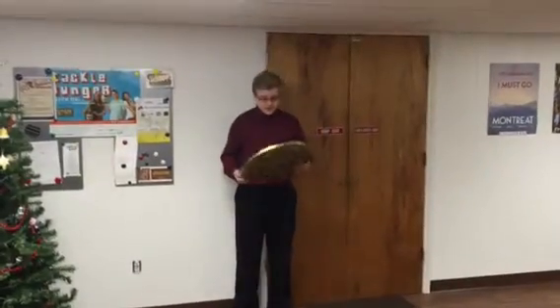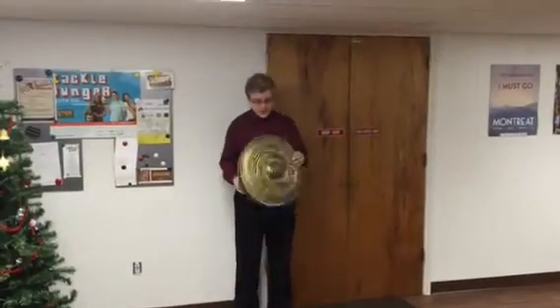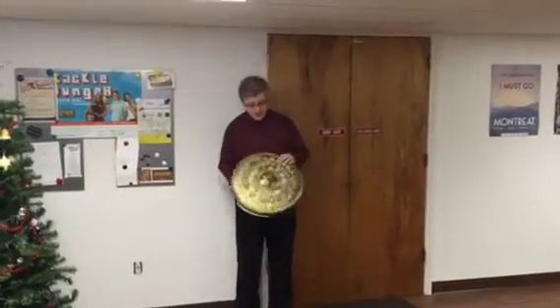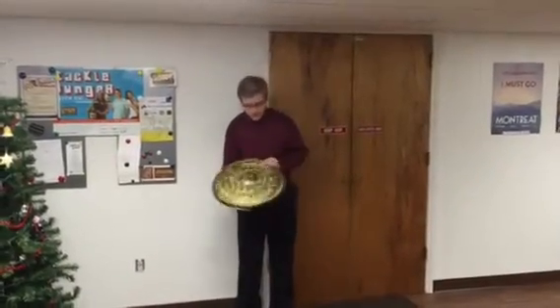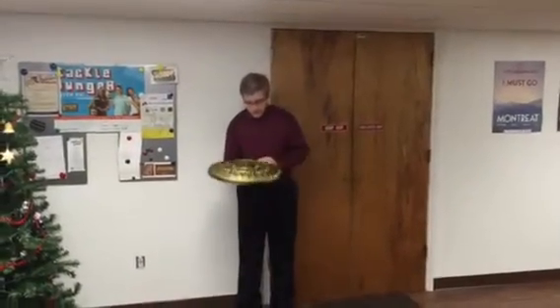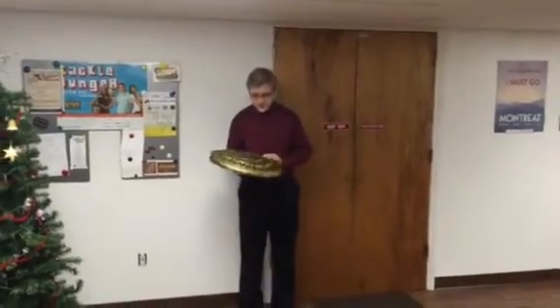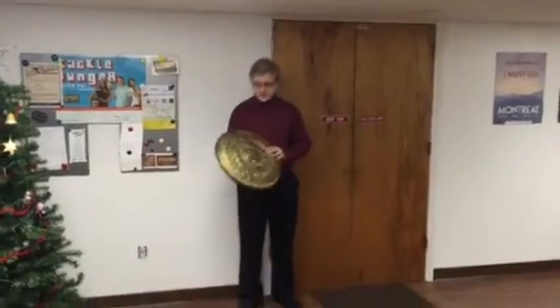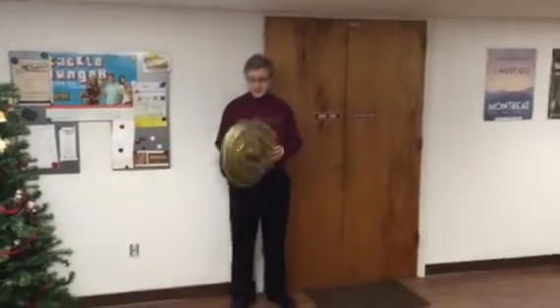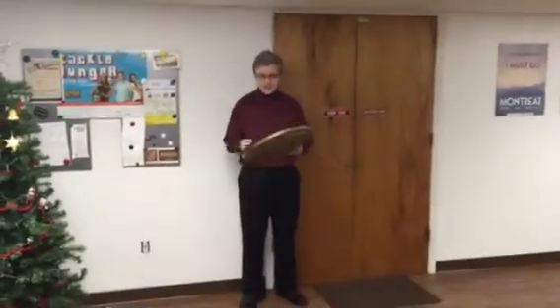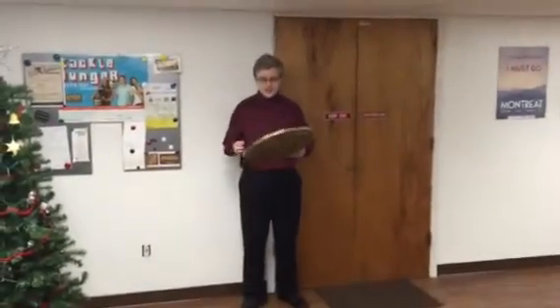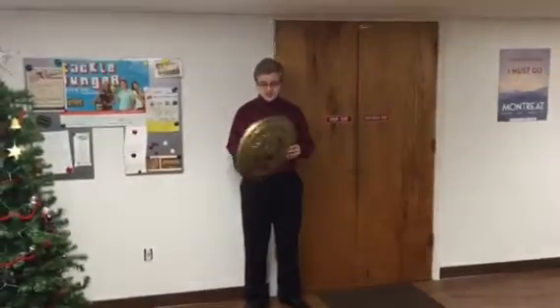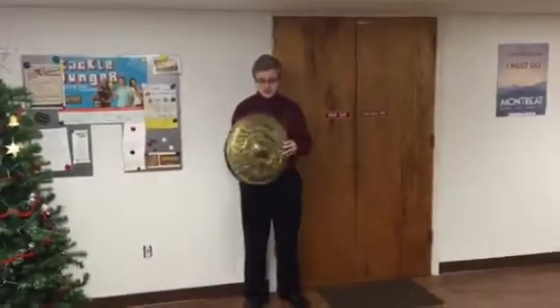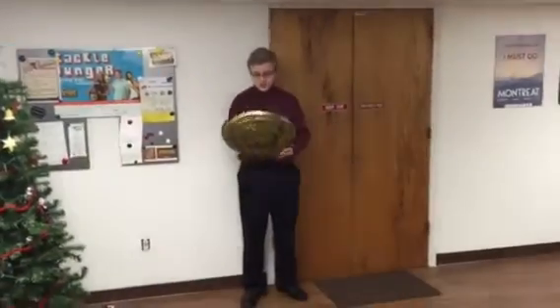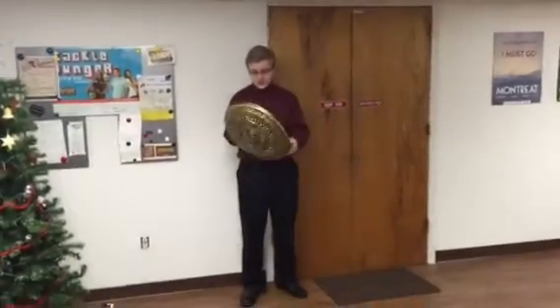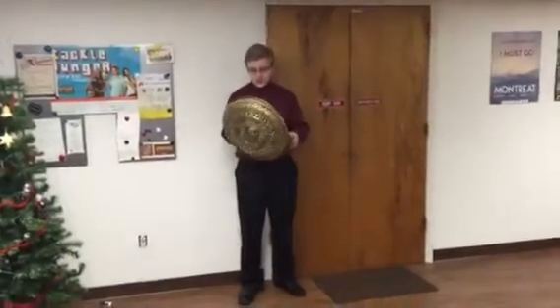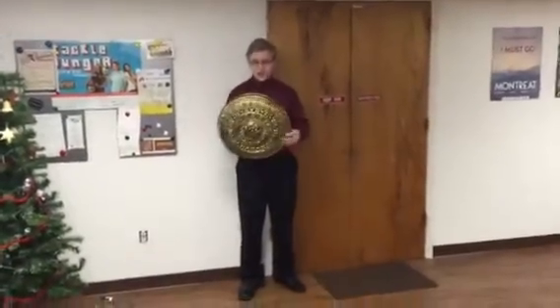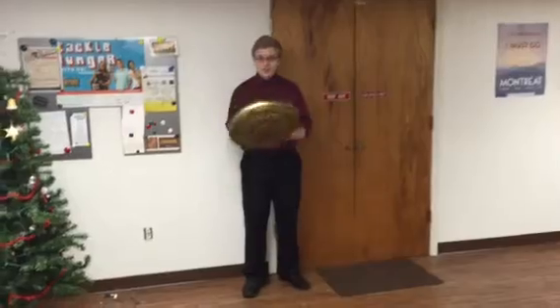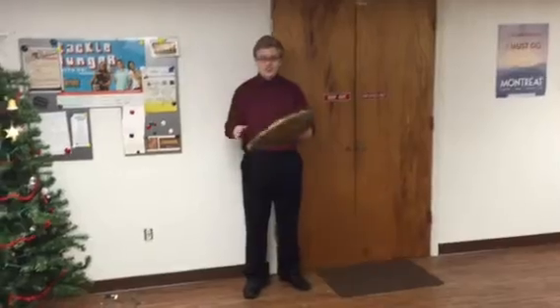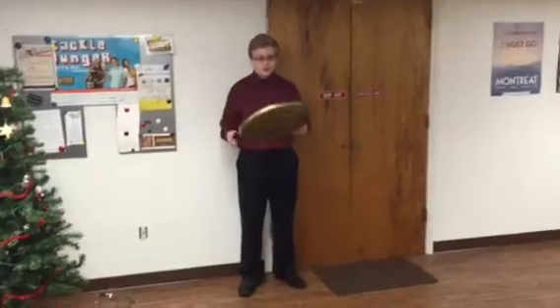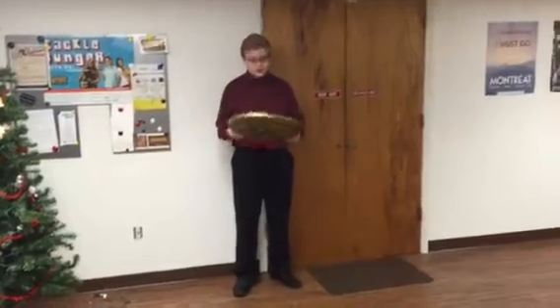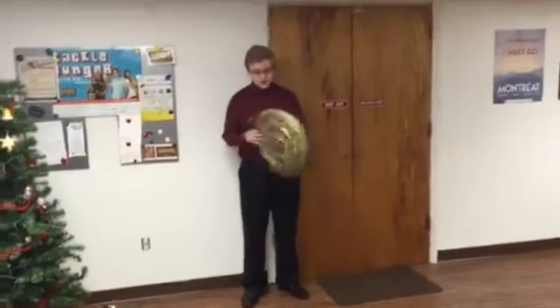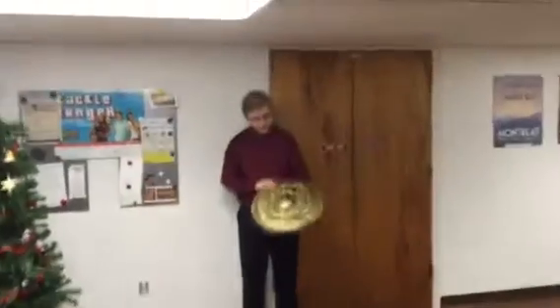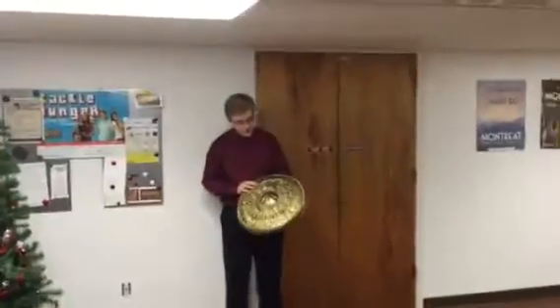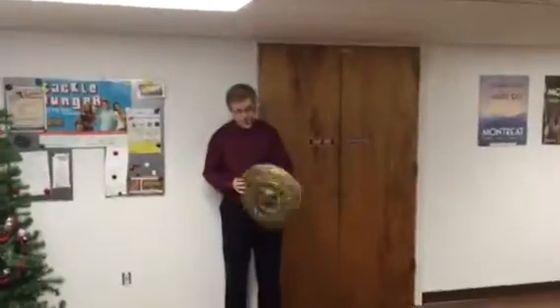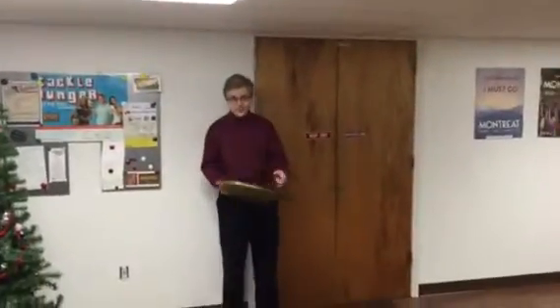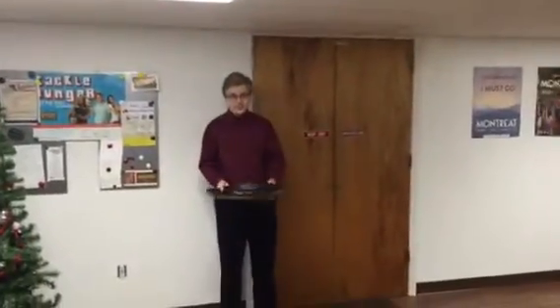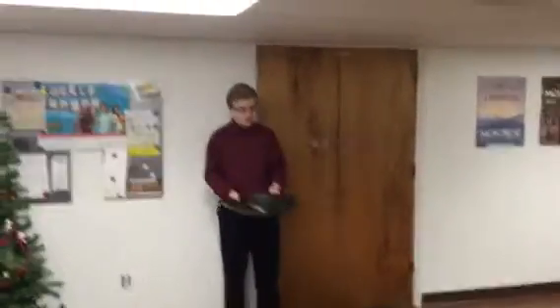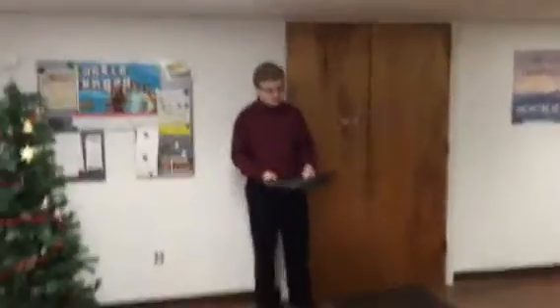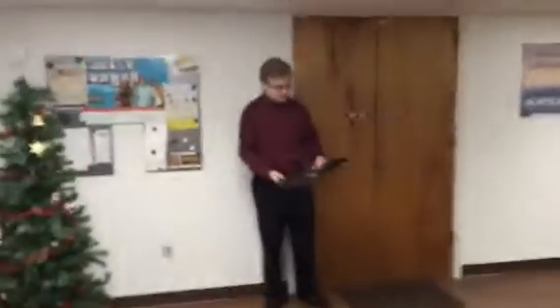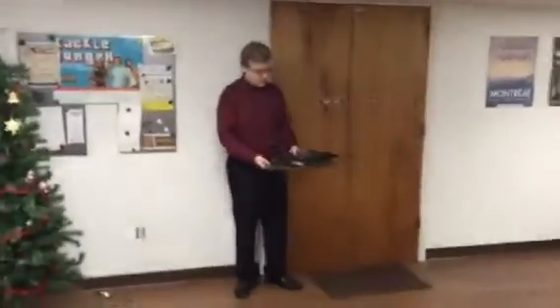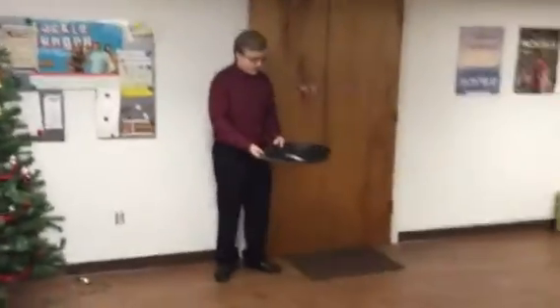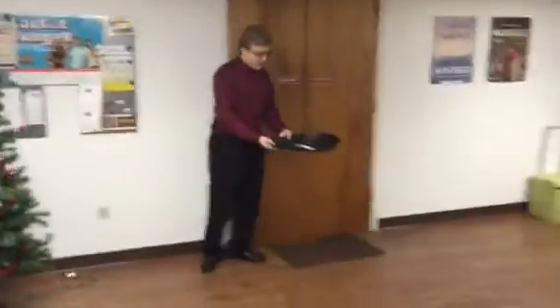Today we are going to be punting a children's toy plastic shield sort of thing. Alright, let's just get started. Here we go.